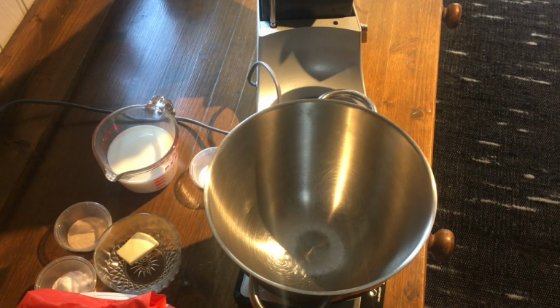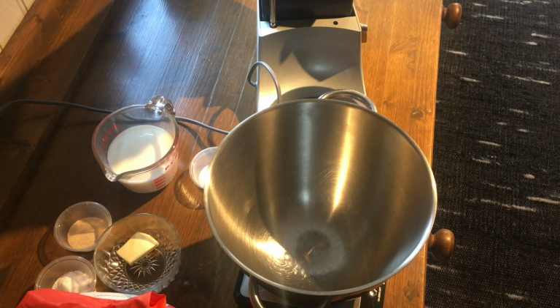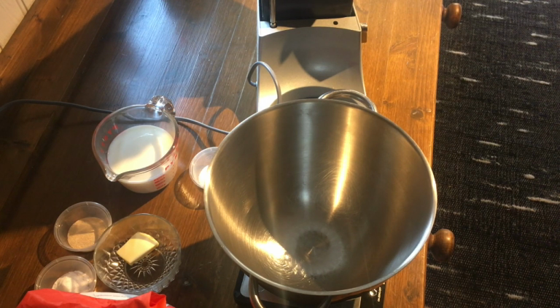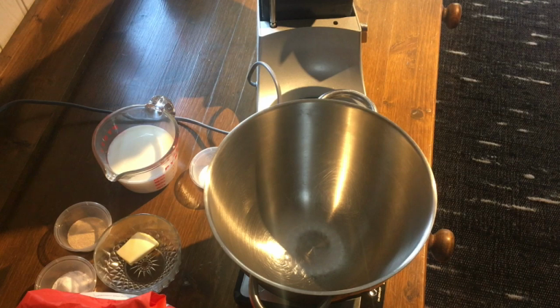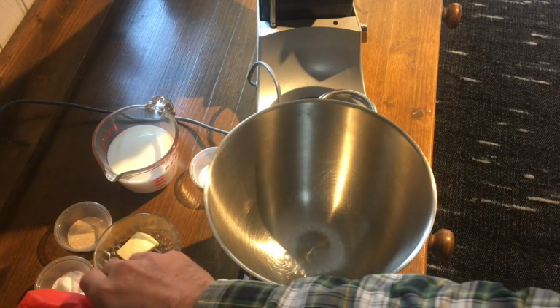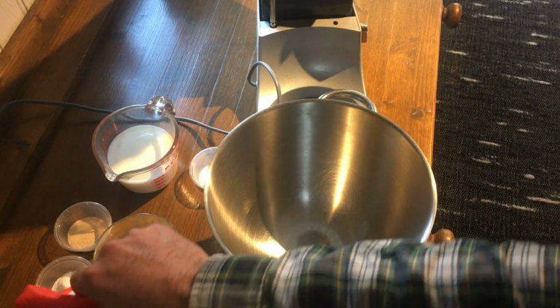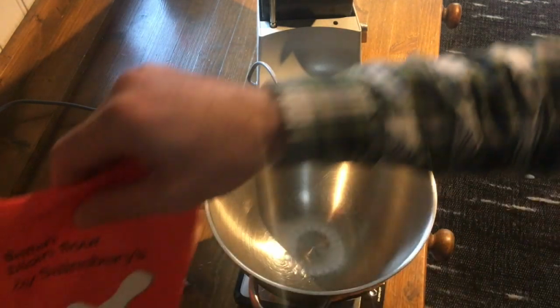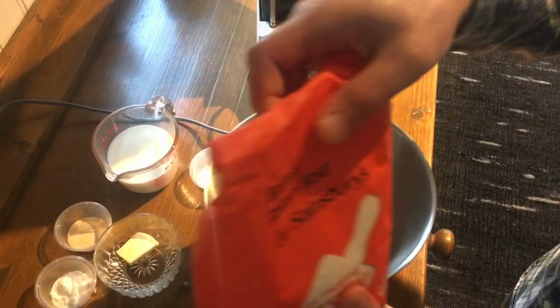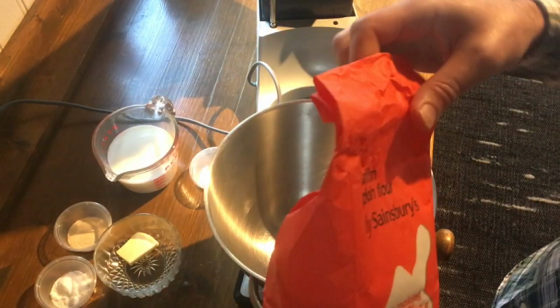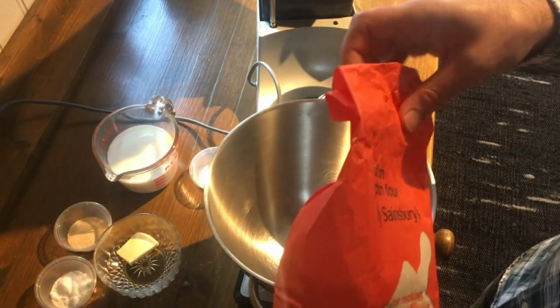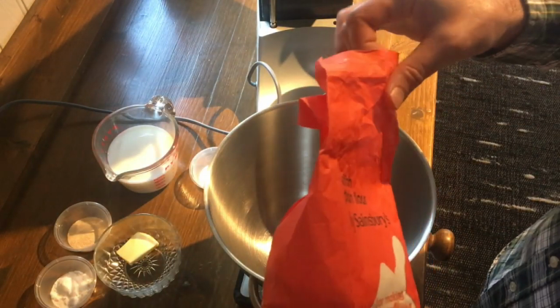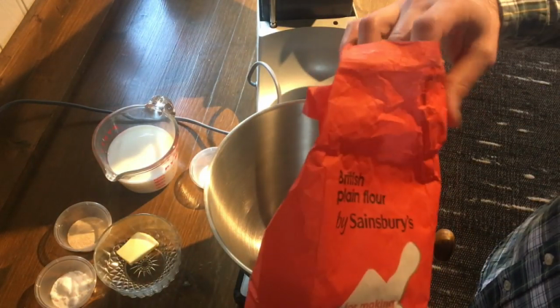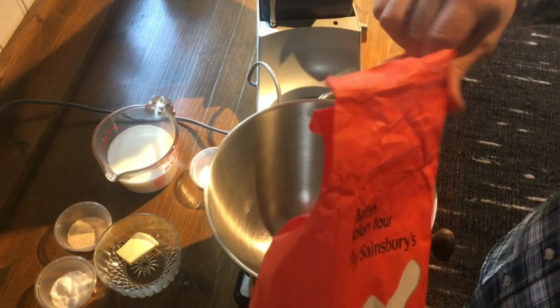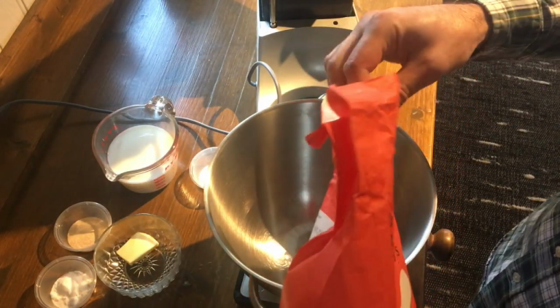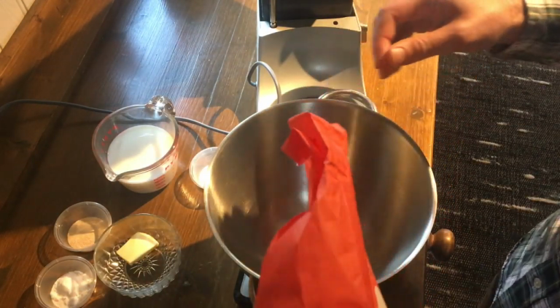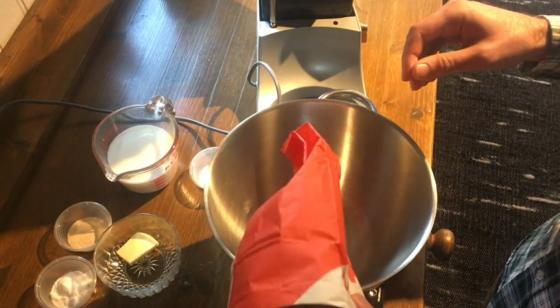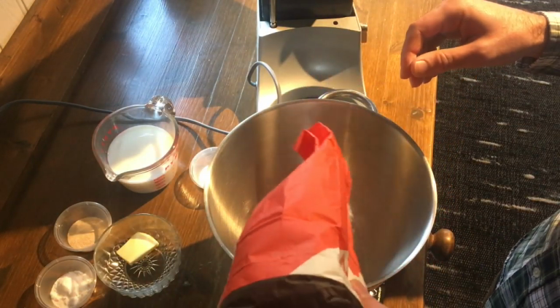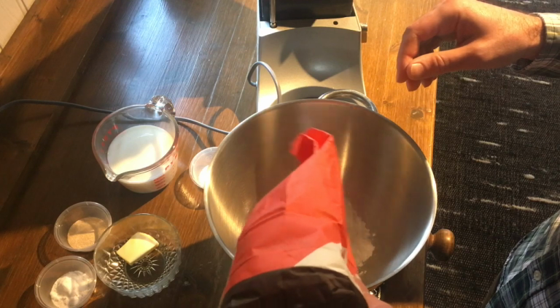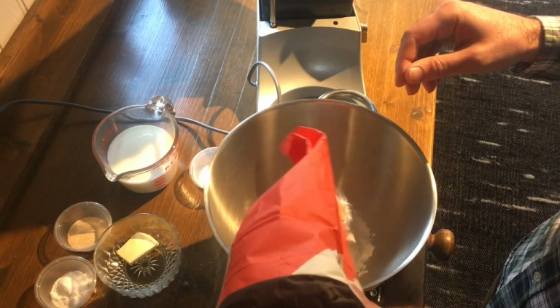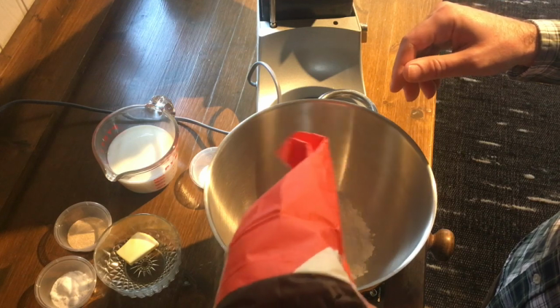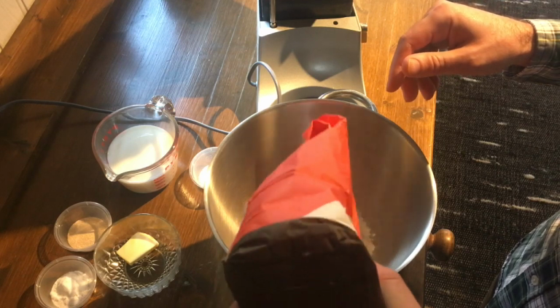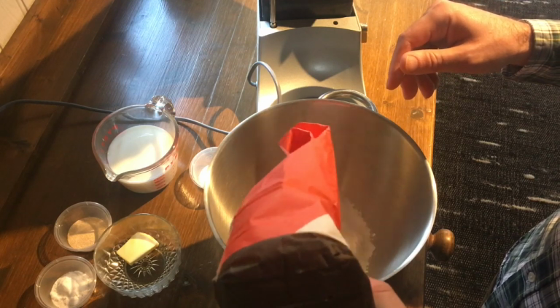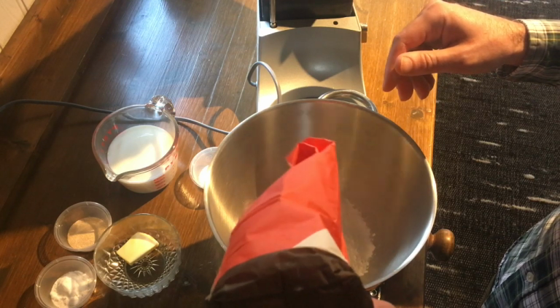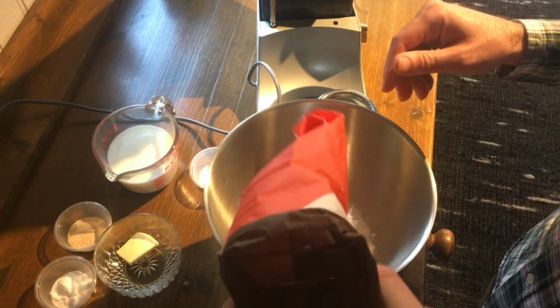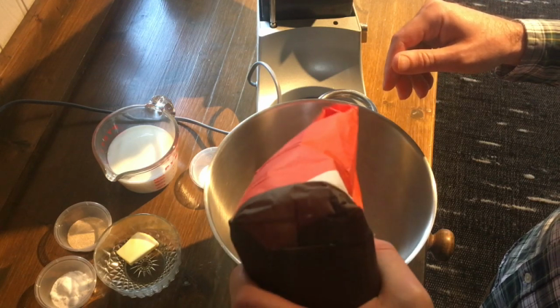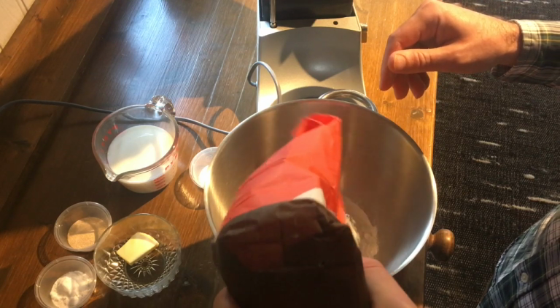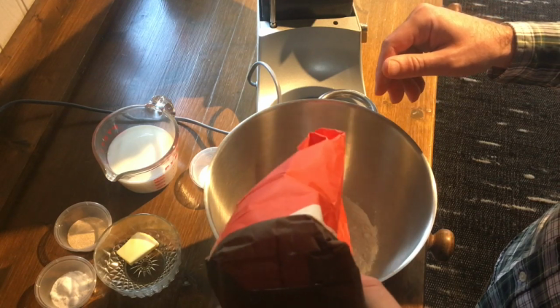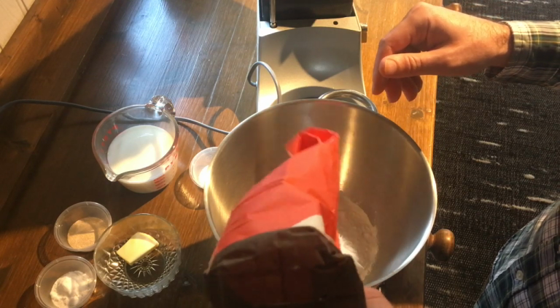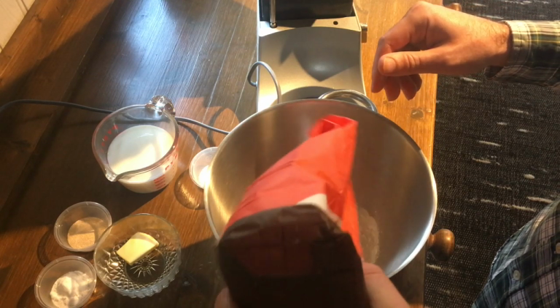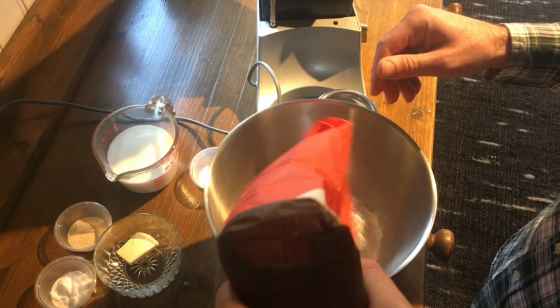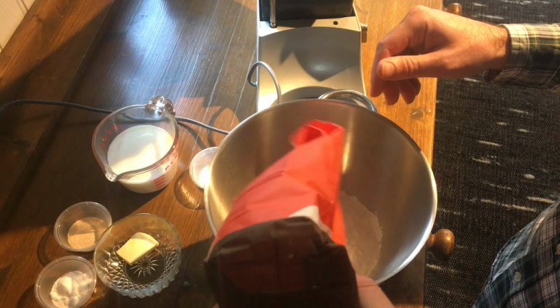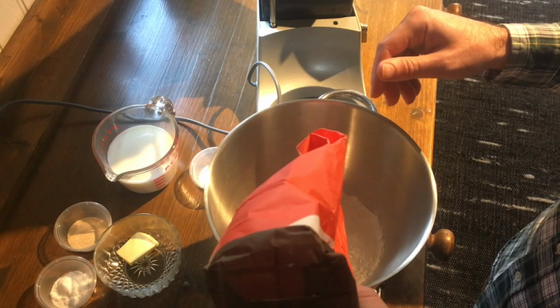Interesting point — I learned recently that English muffins in England are not called English muffins. This seems completely obvious in retrospect. They're just called muffins. Think about that for a little while.